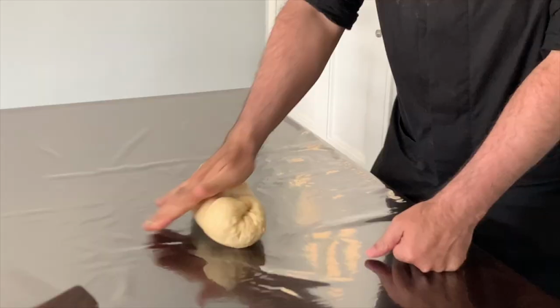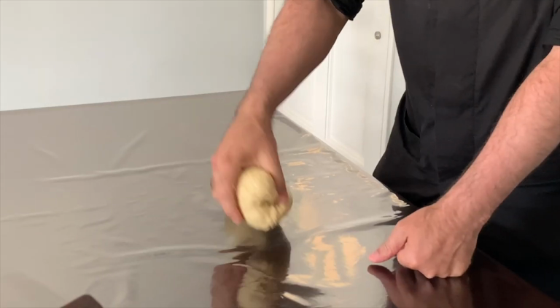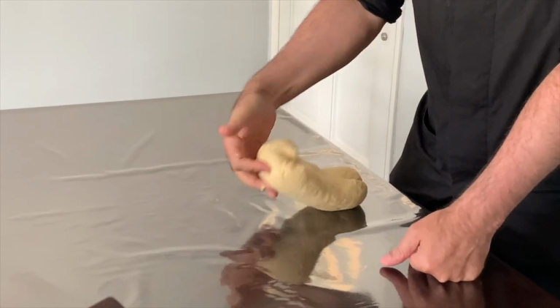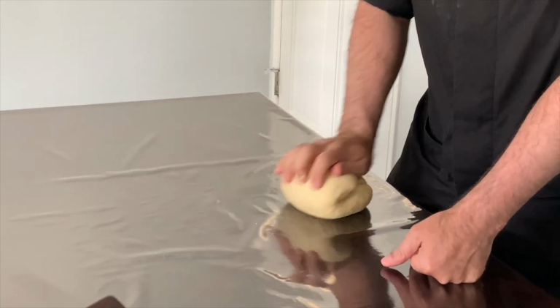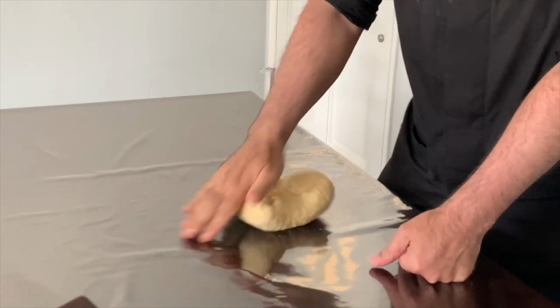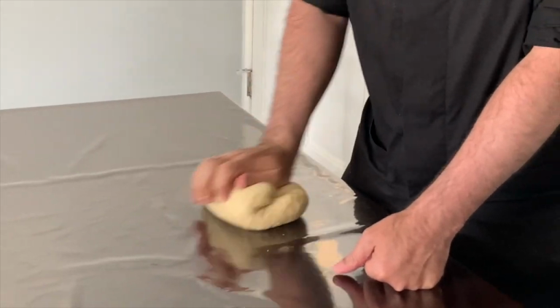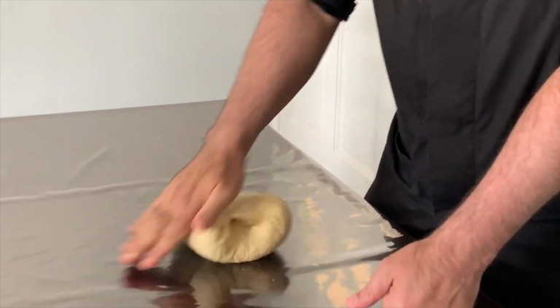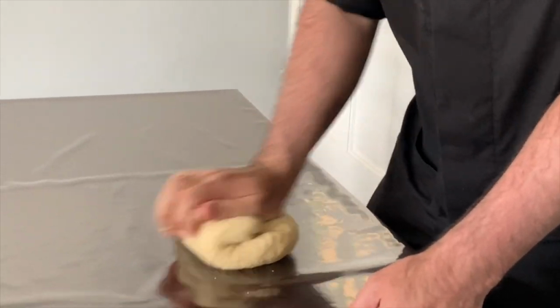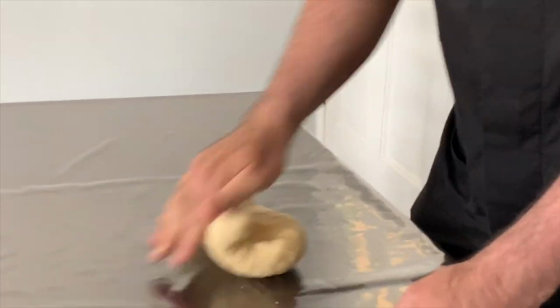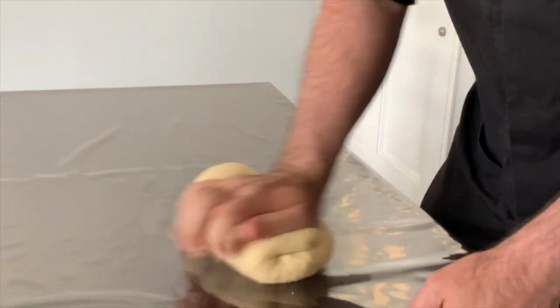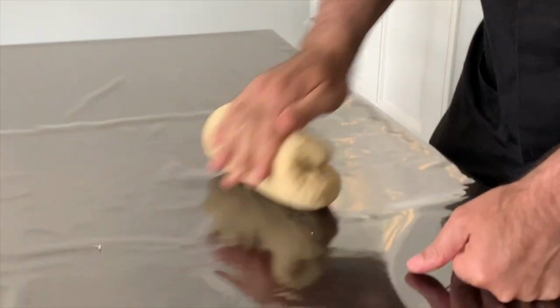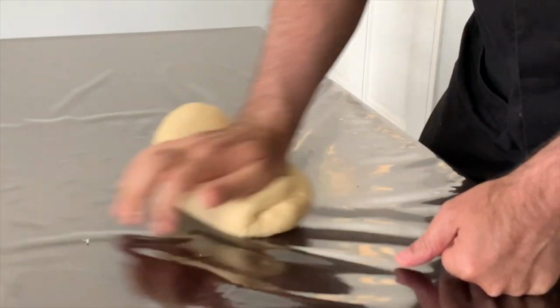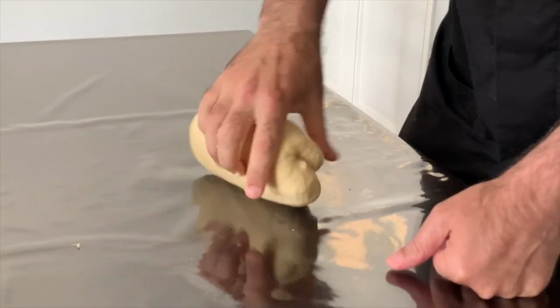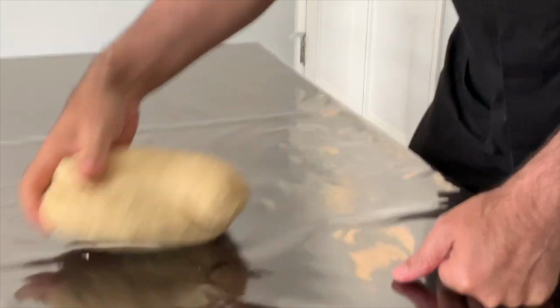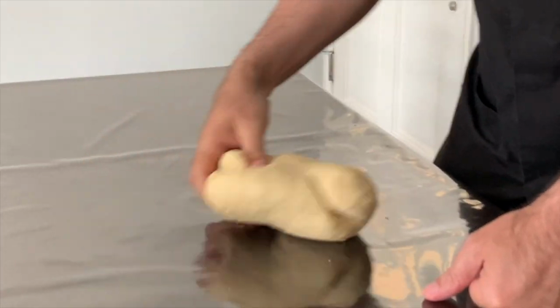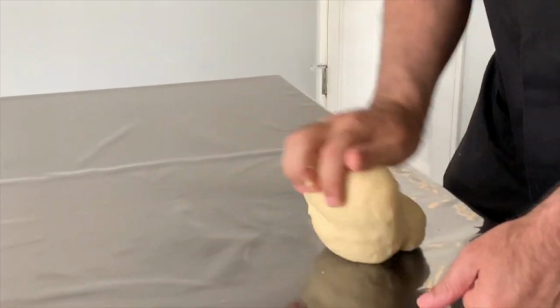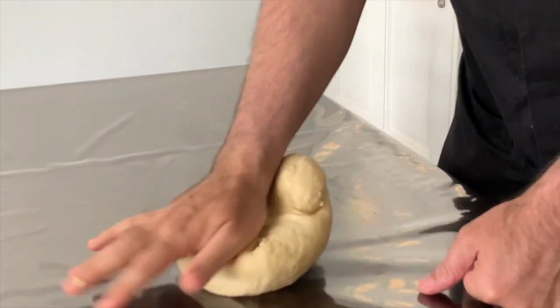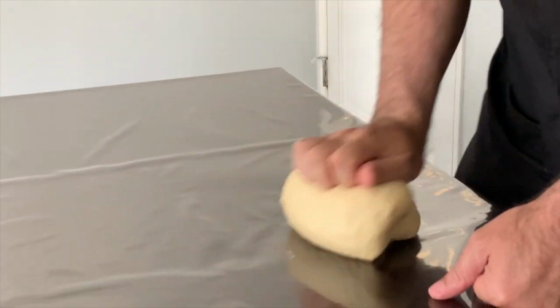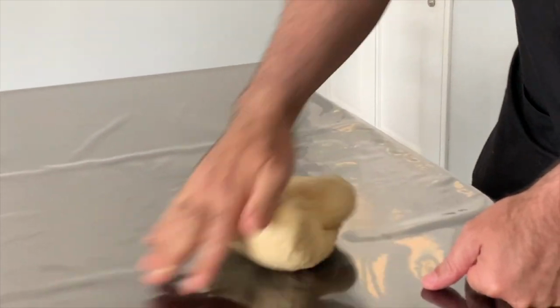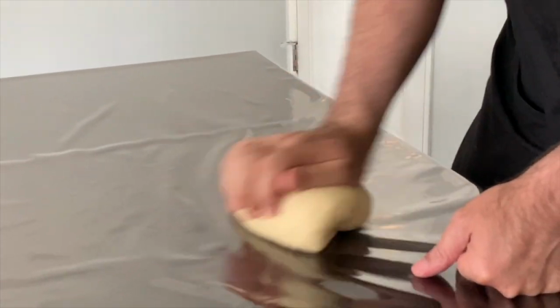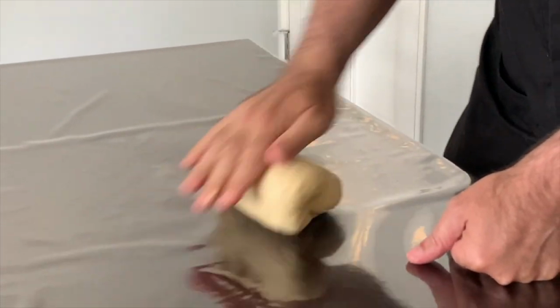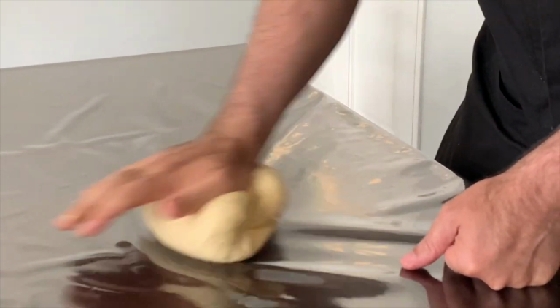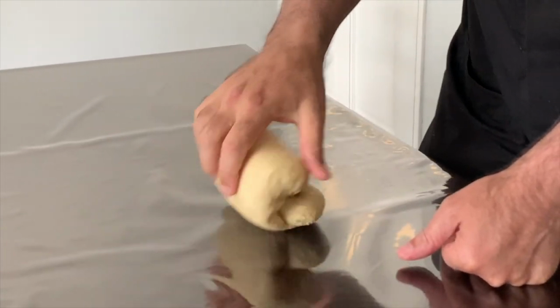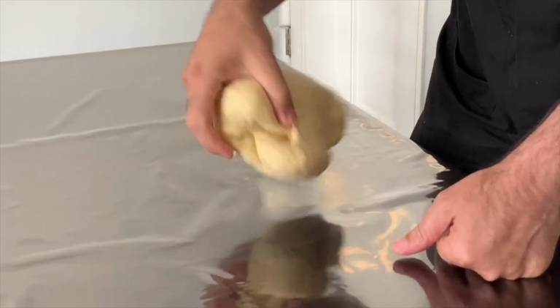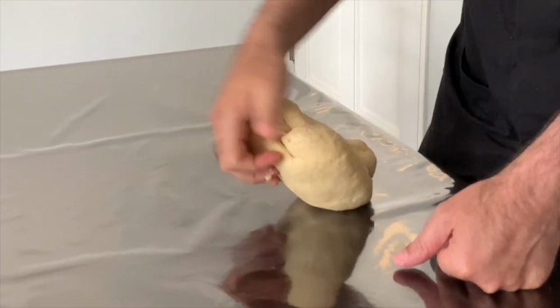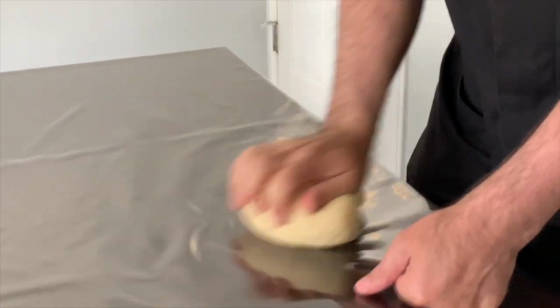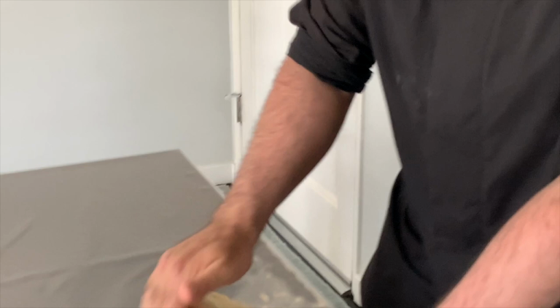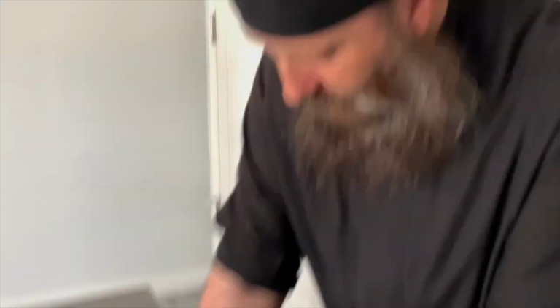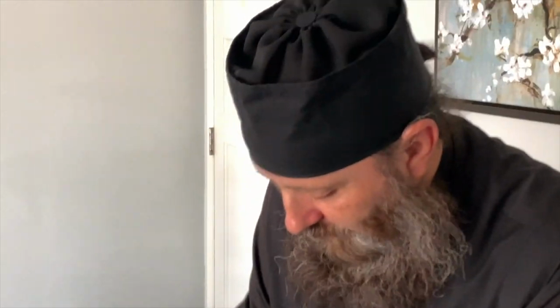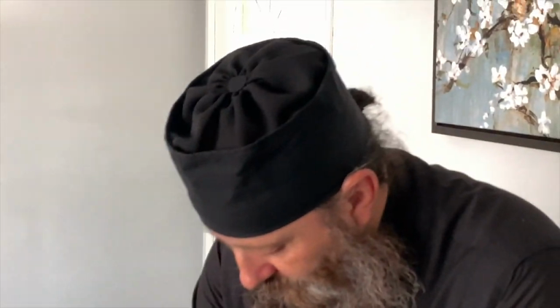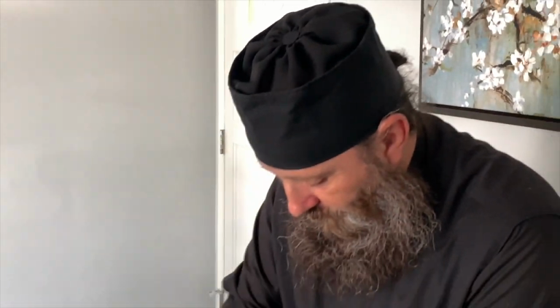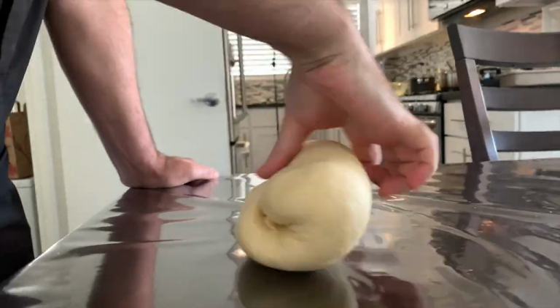Now you have to knead the dough for about 20 minutes by hand. You could use a stand mixer, however it's time to put your muscles to the test and knead it yourself for 20 minutes.